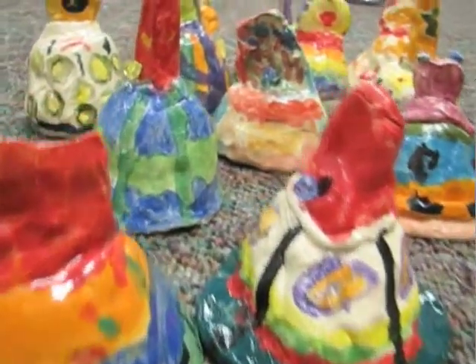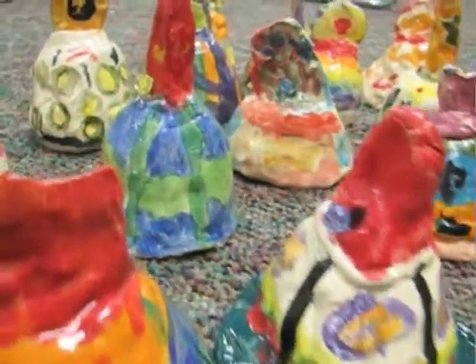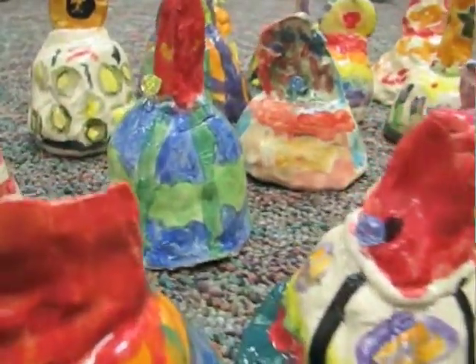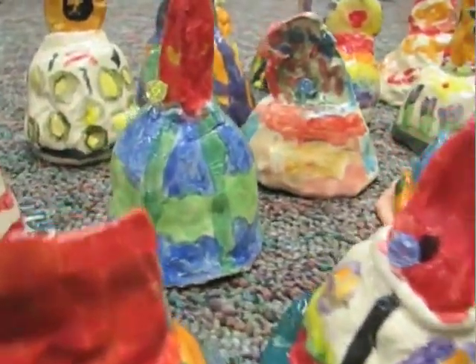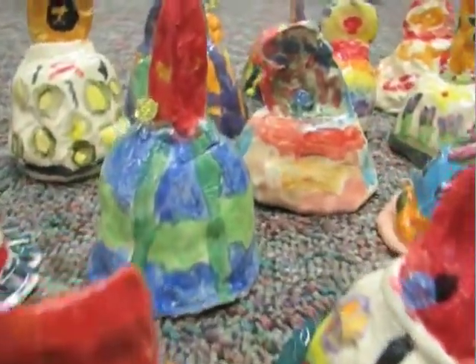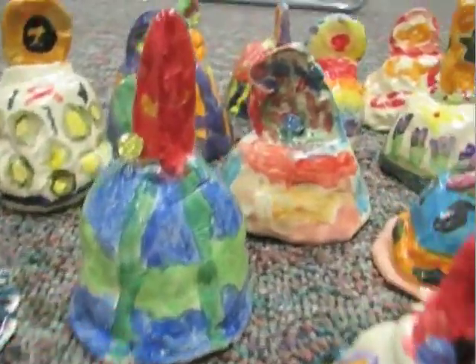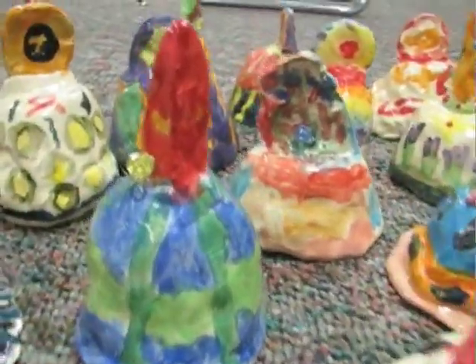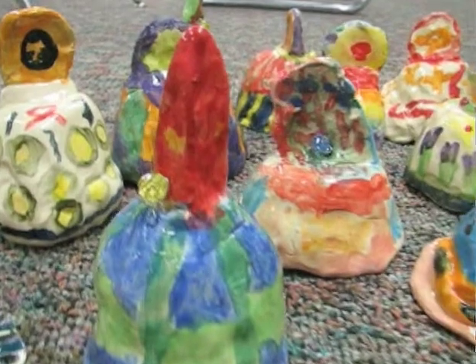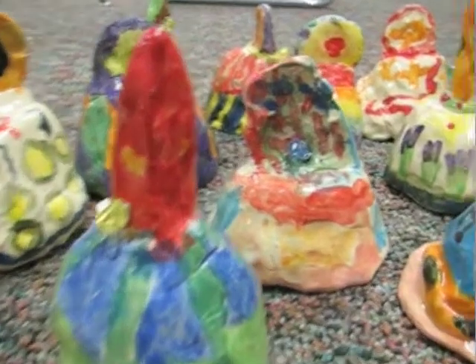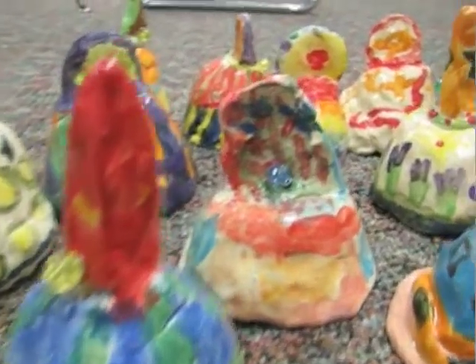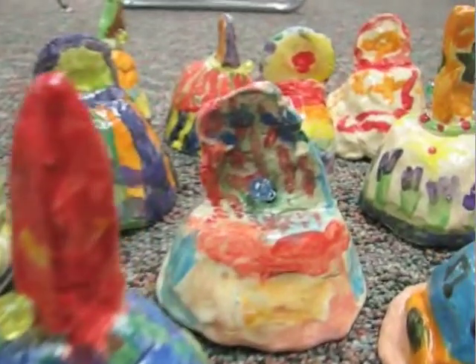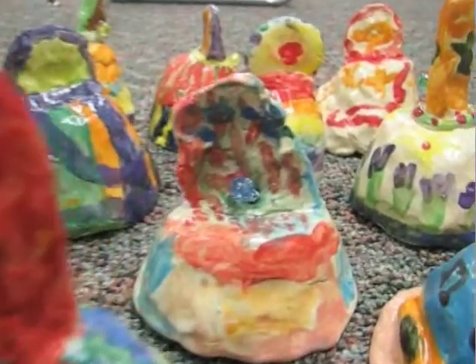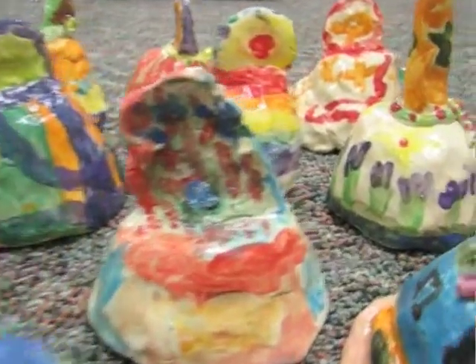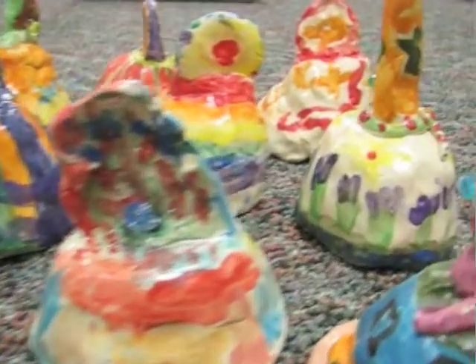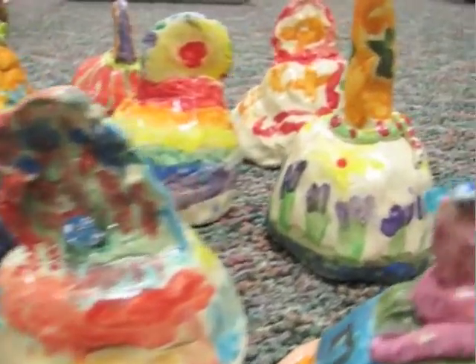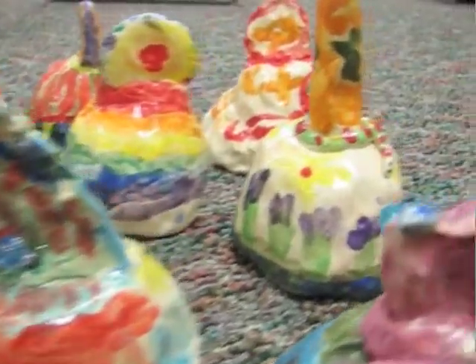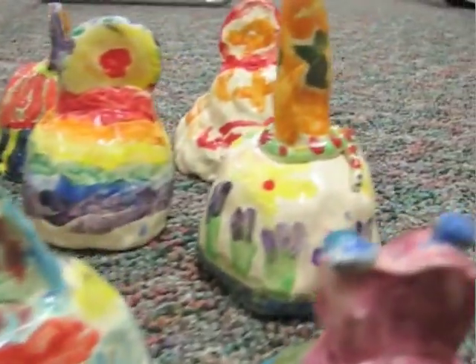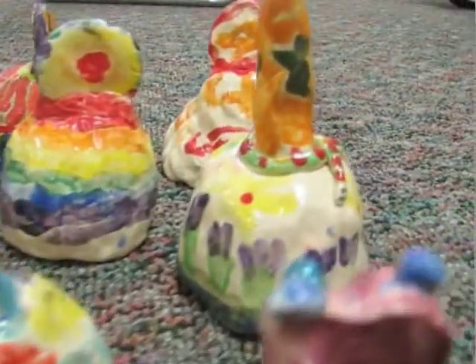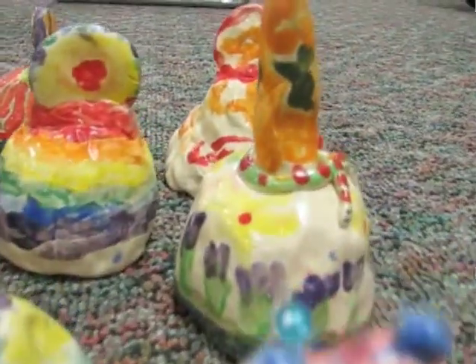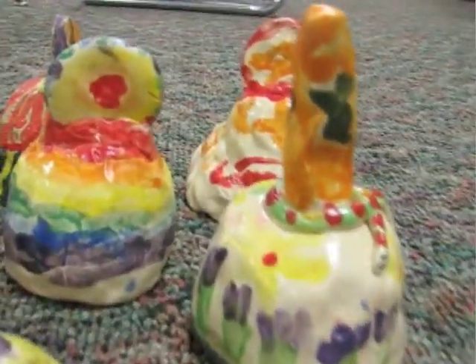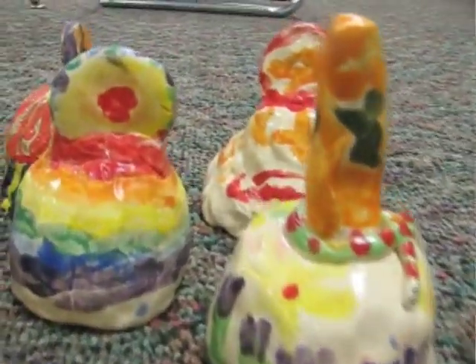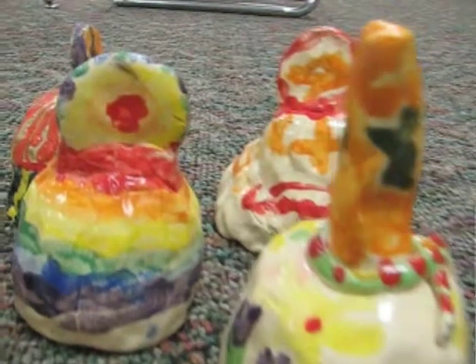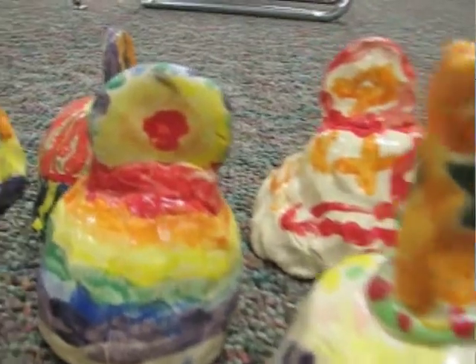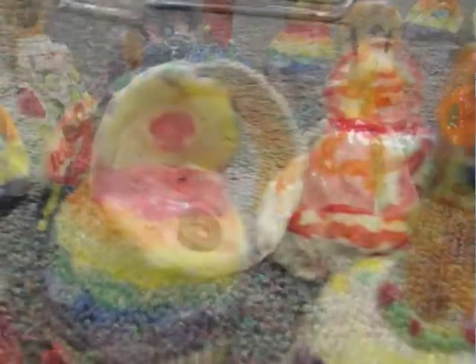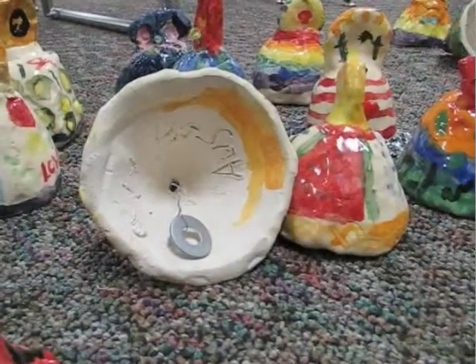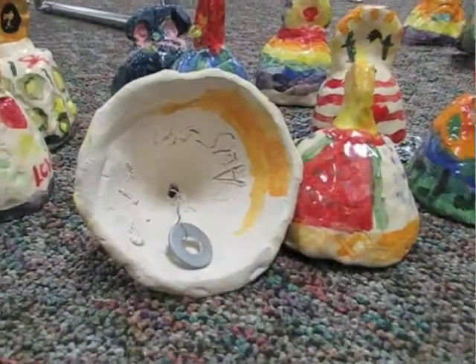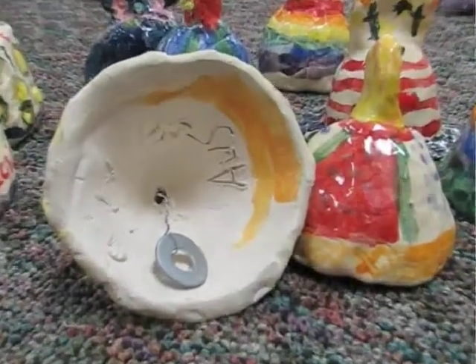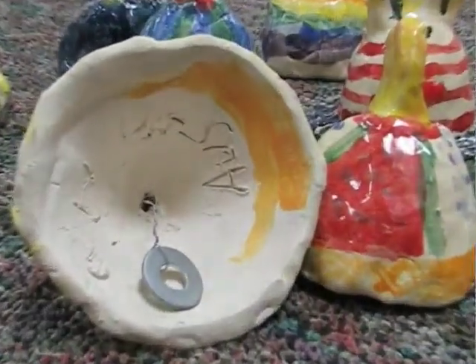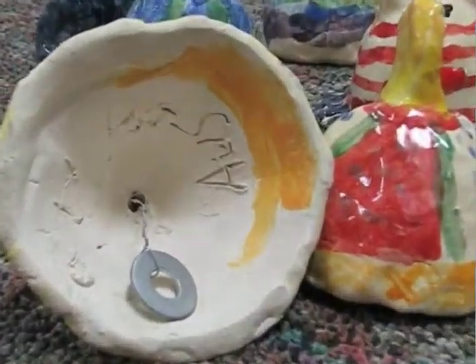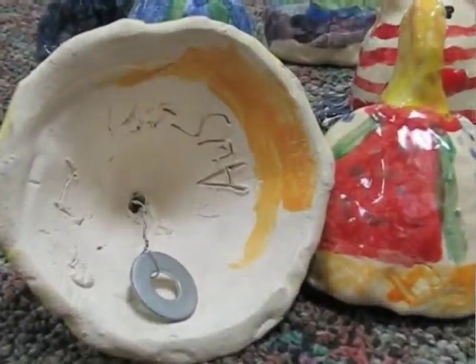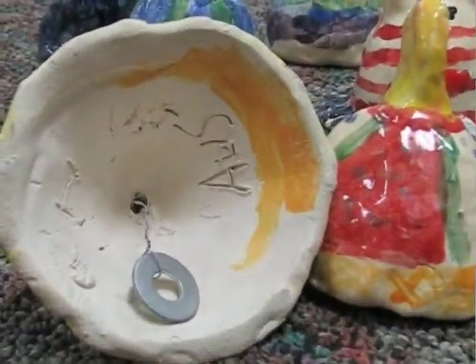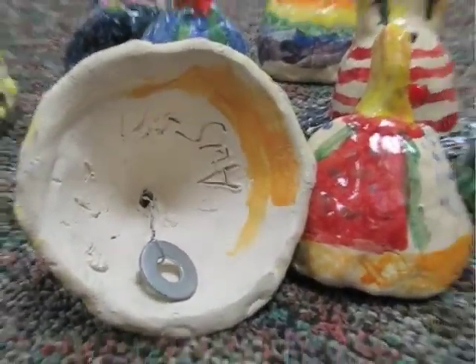We used wire and metal washers to create the sound clapper for our bells. We listened to the sound and attached our clapper at the height where we thought the sound was best. Now our bells are ready to make beautiful music together.